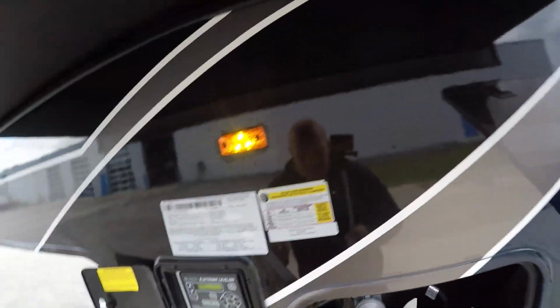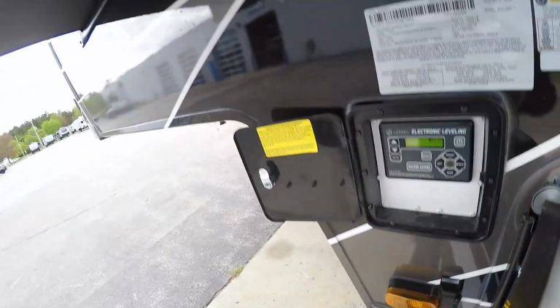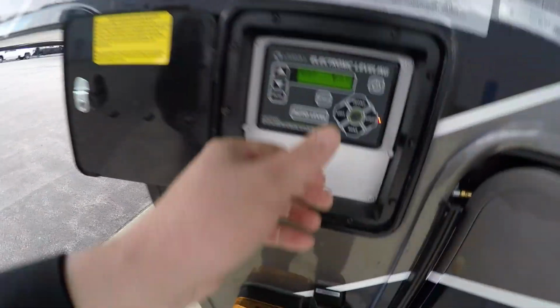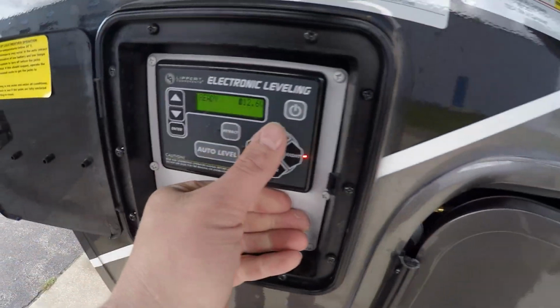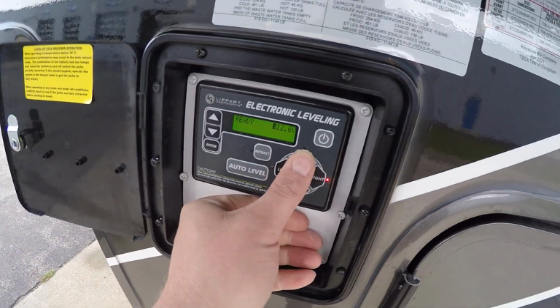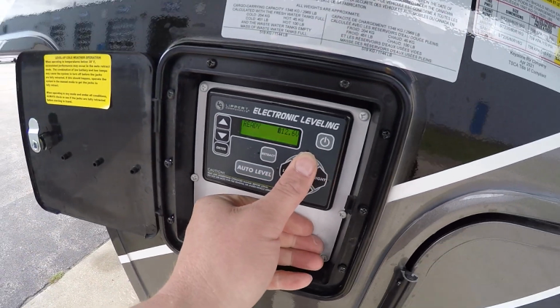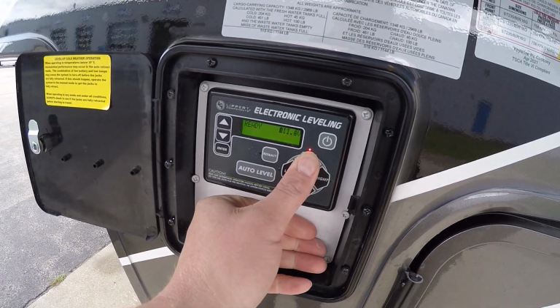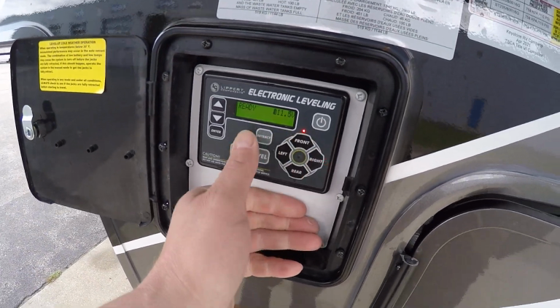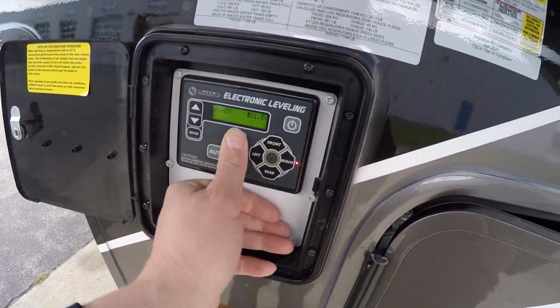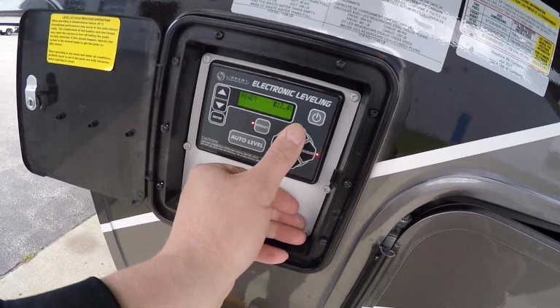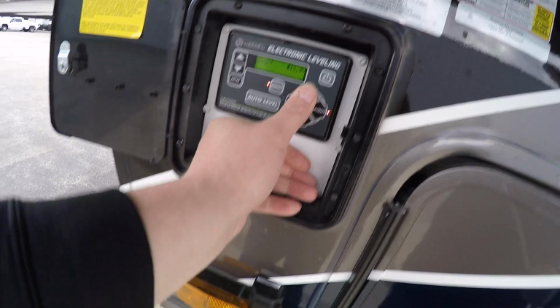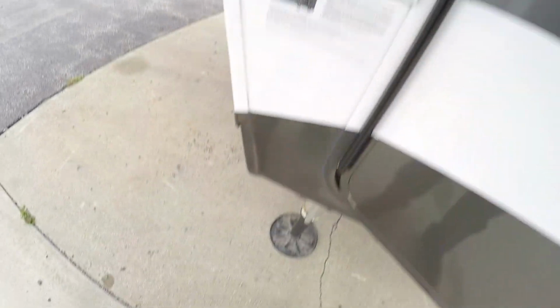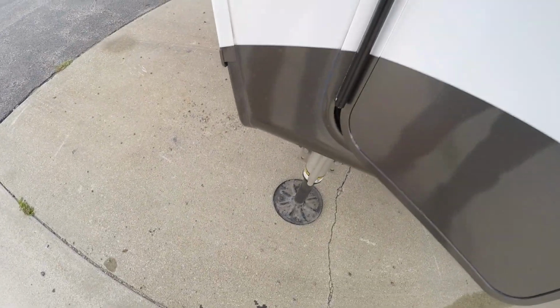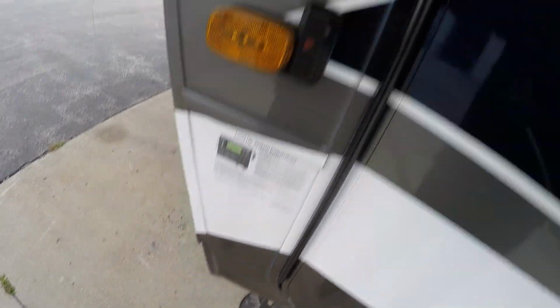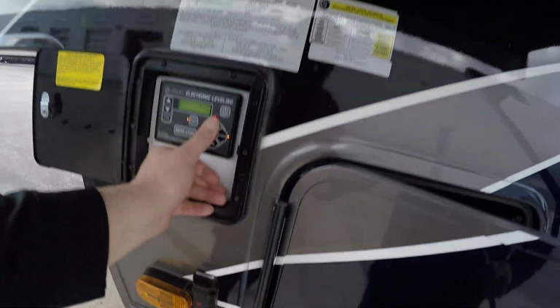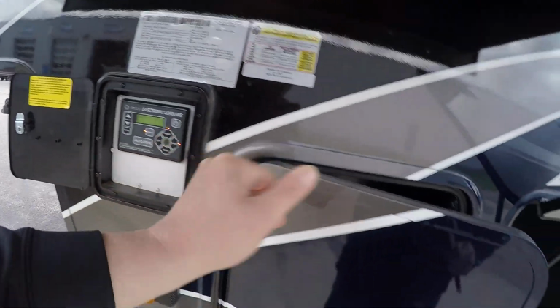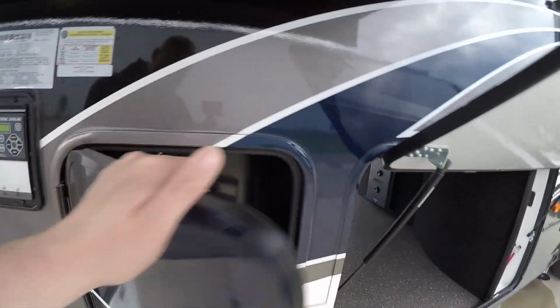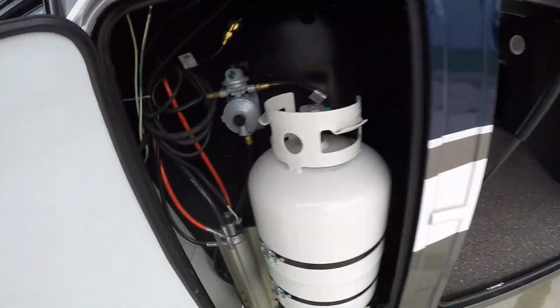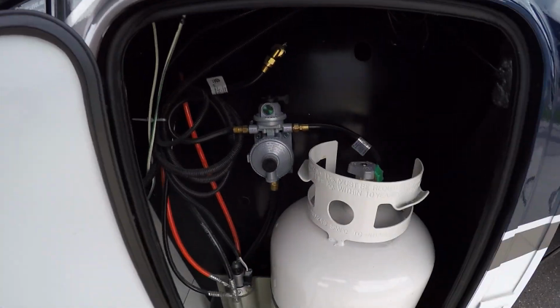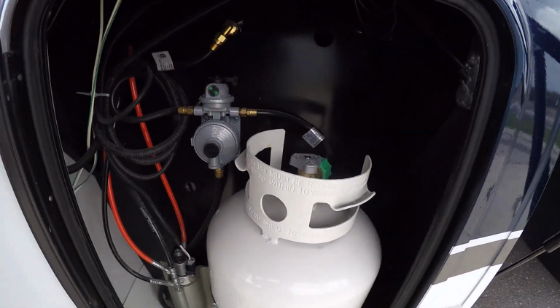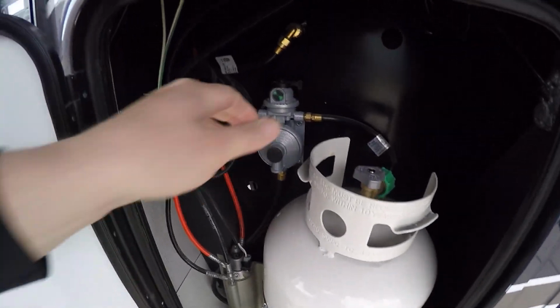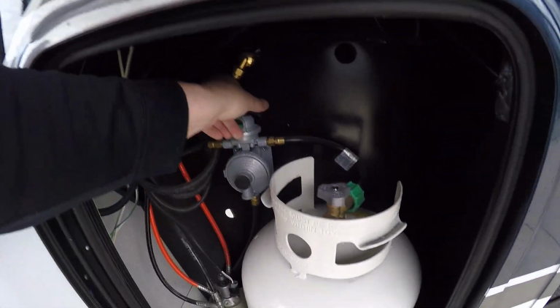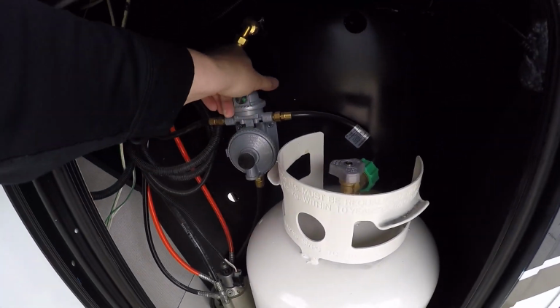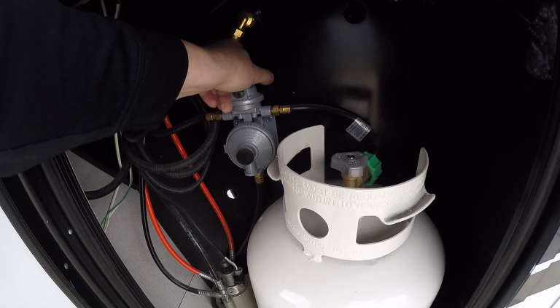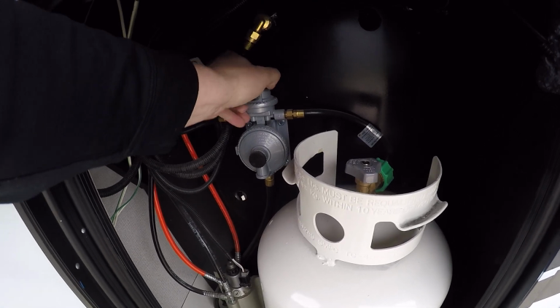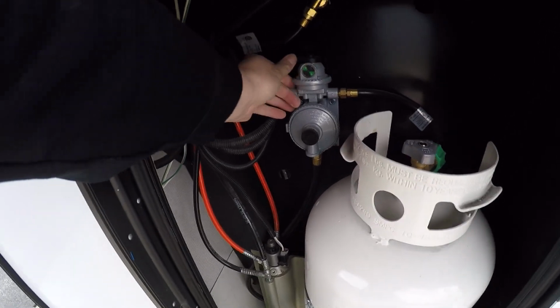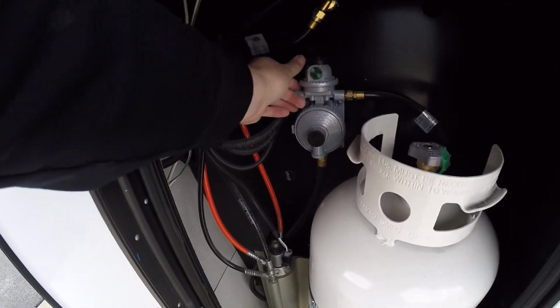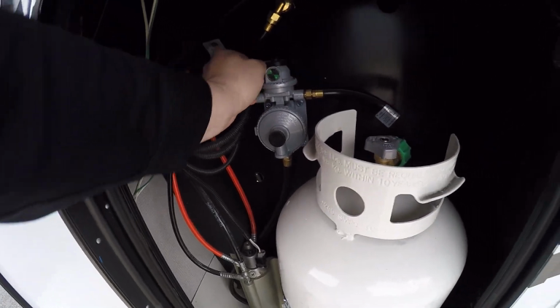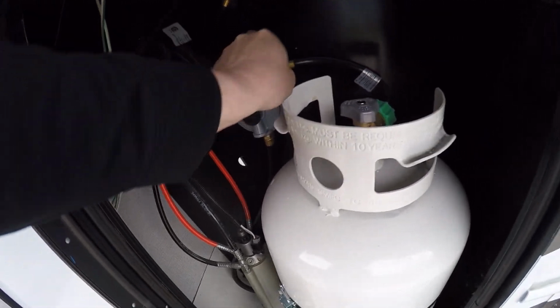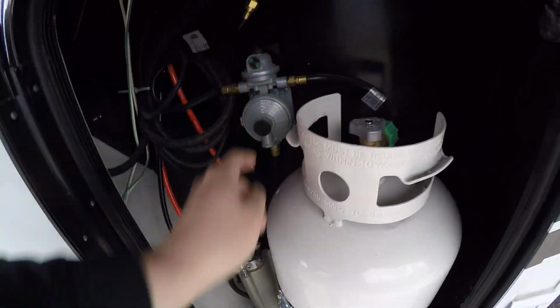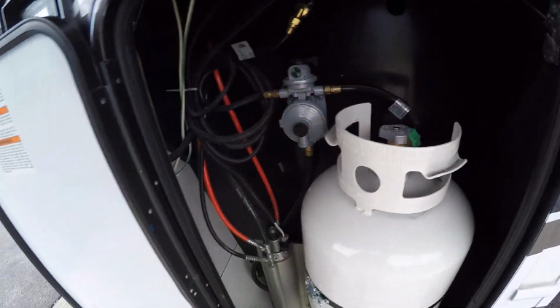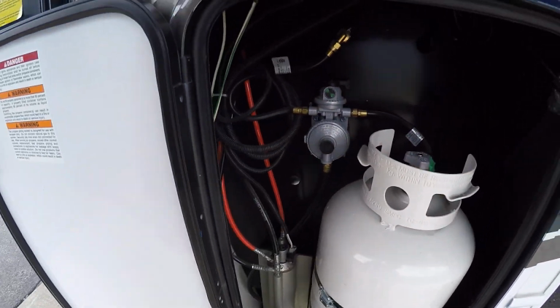For your front legs, you just hit front — that'll raise and retract it, and front will lower it. Here's your propane tank and our propane regulator, which chooses which propane tank it draws from by turning that.